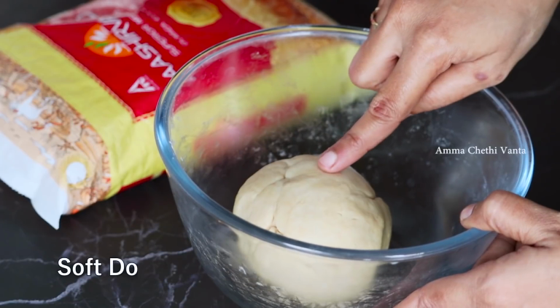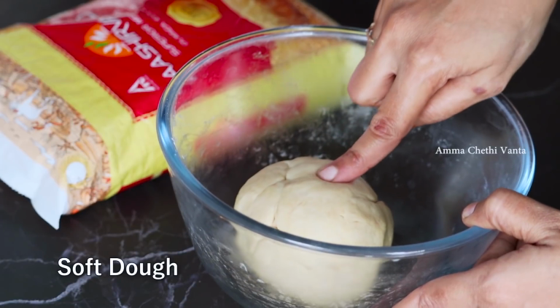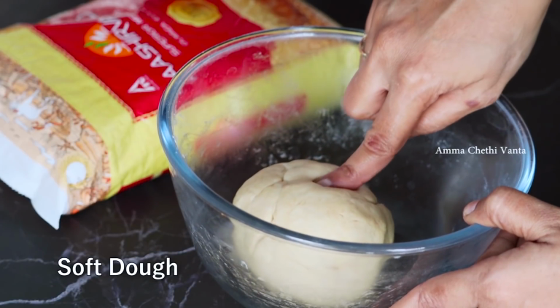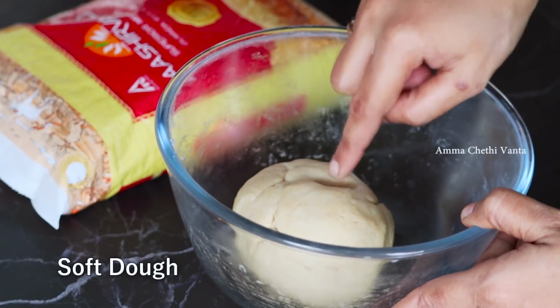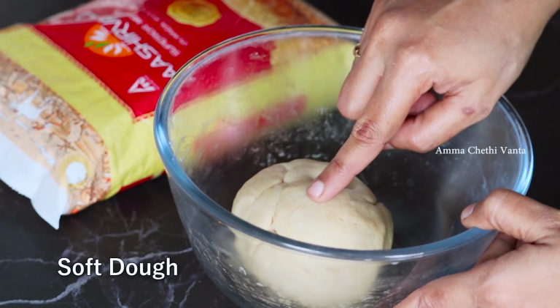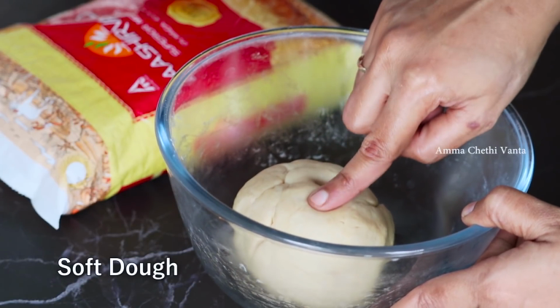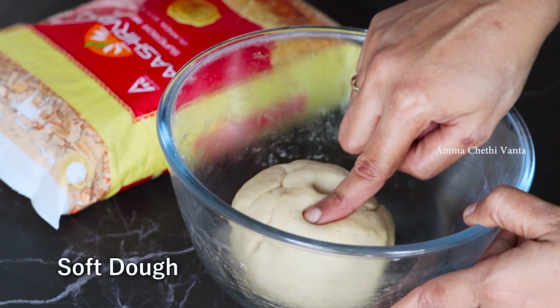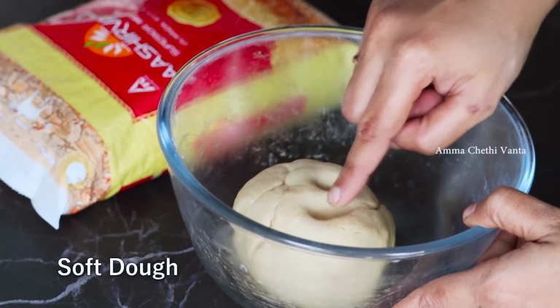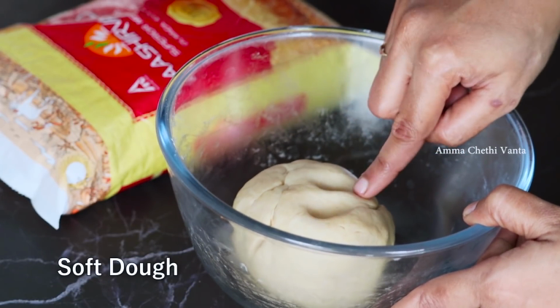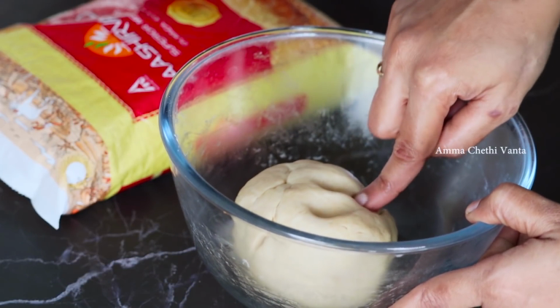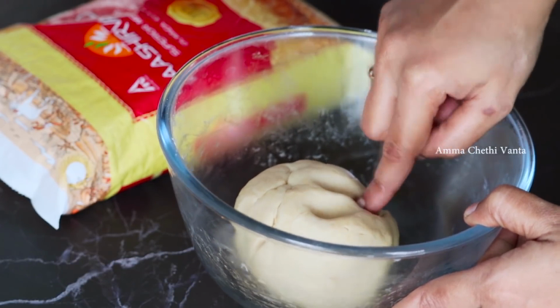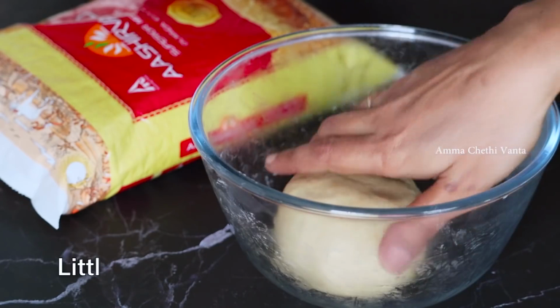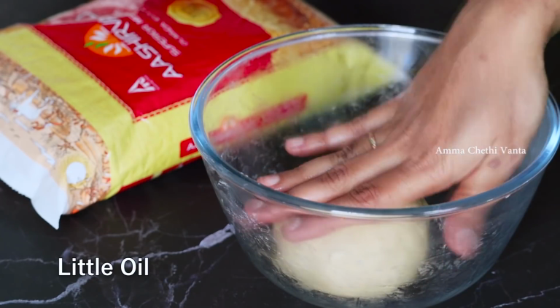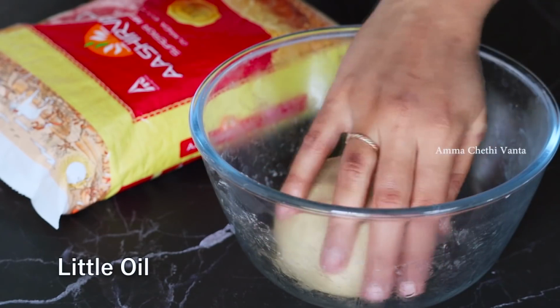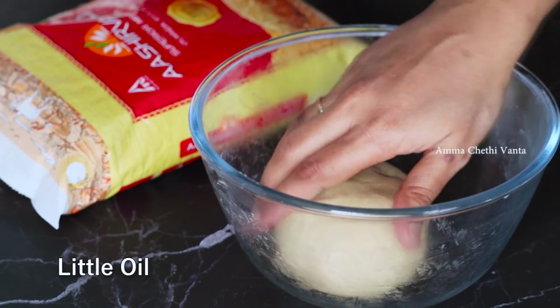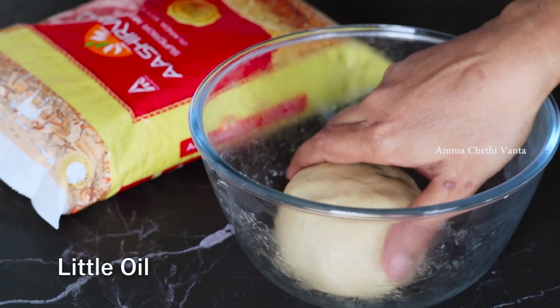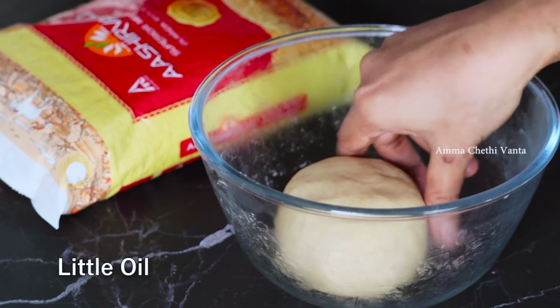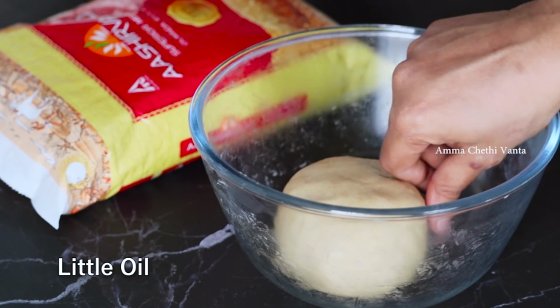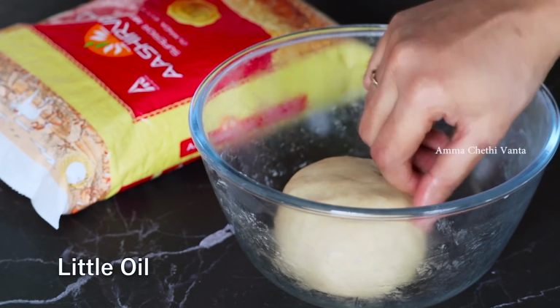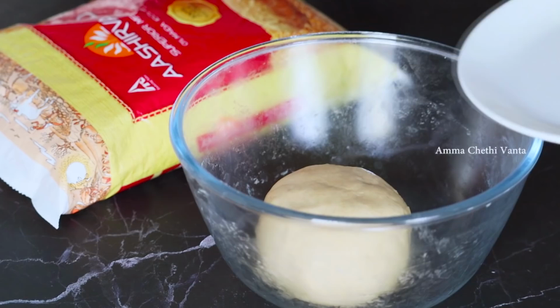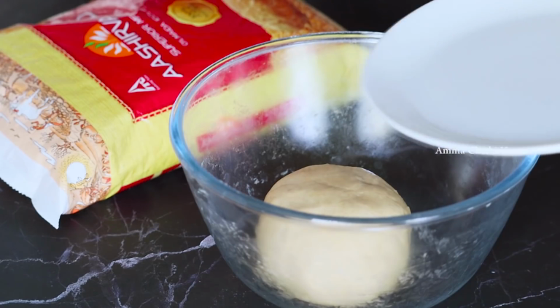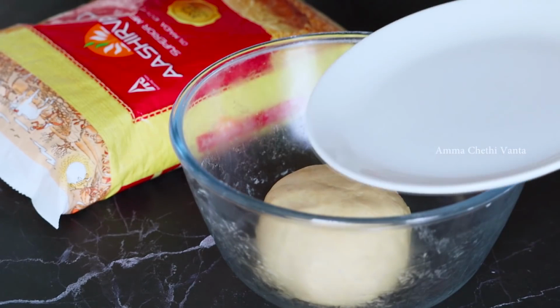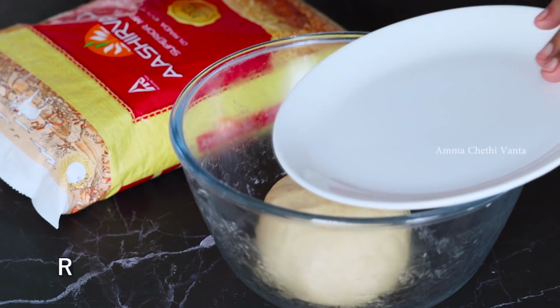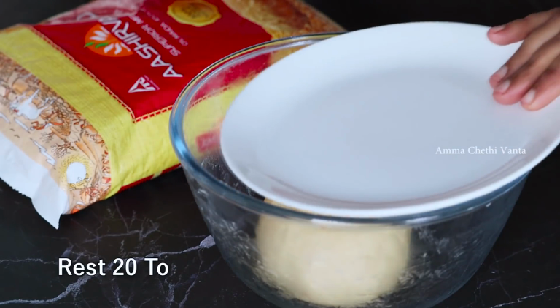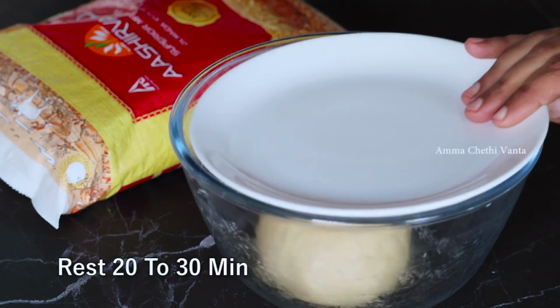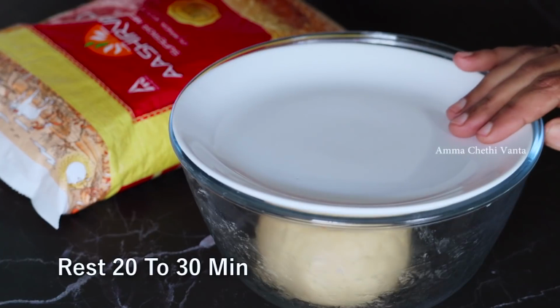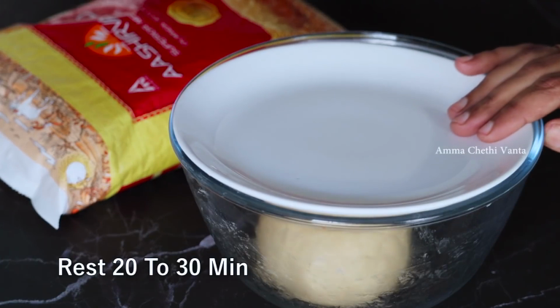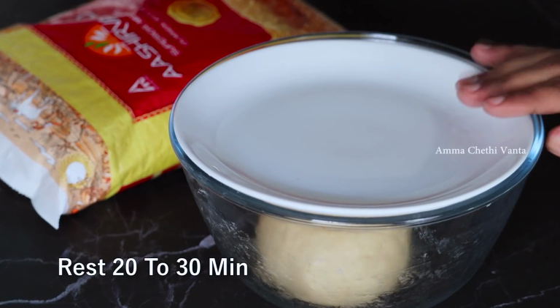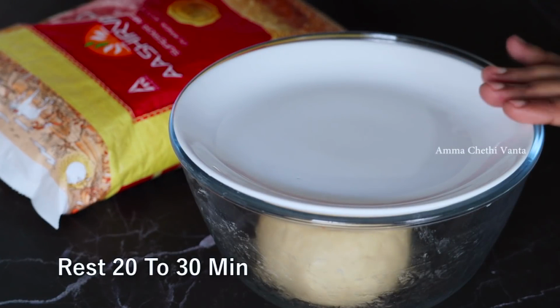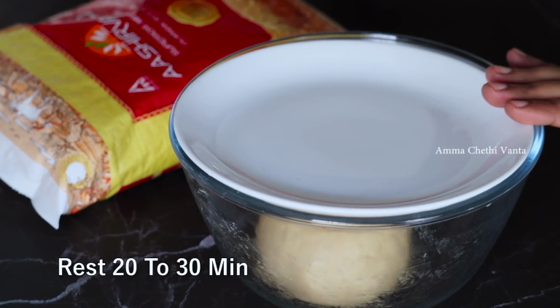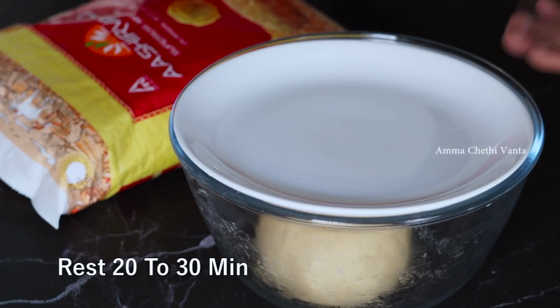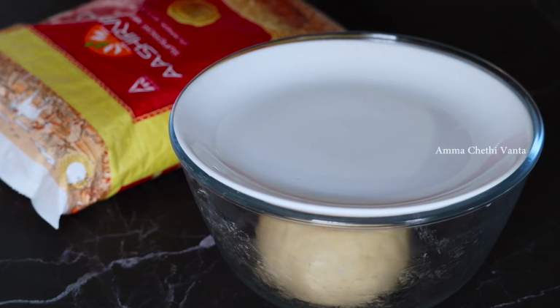Add water in the appropriate portion to the bowl. Add a little oil to dry the mixture and cover with a cloth on top.